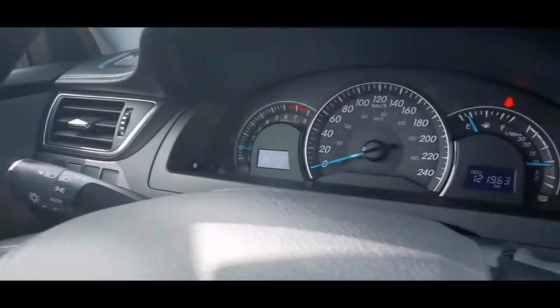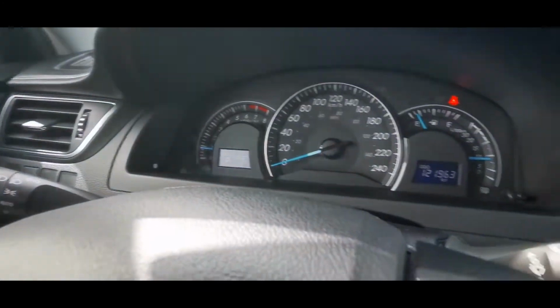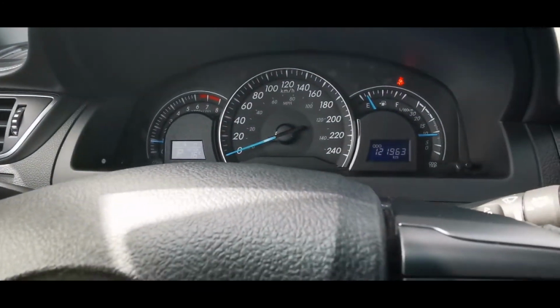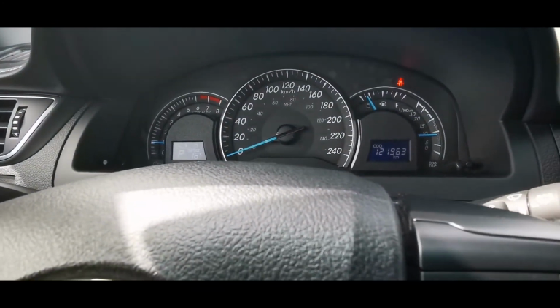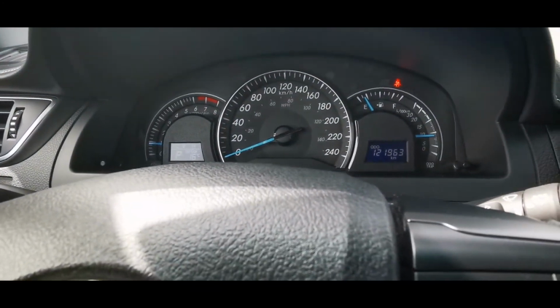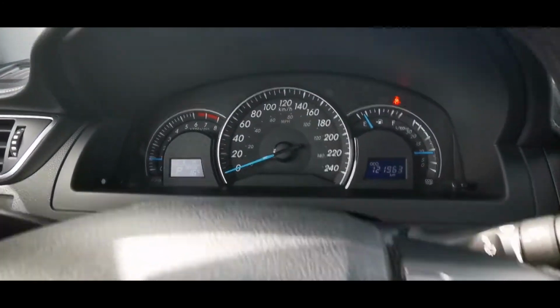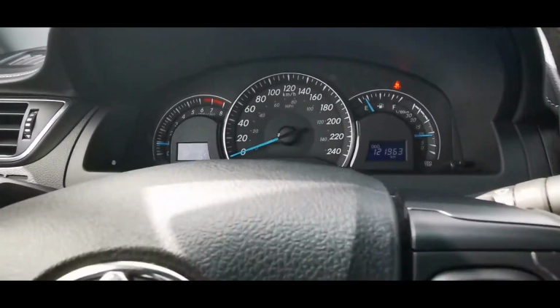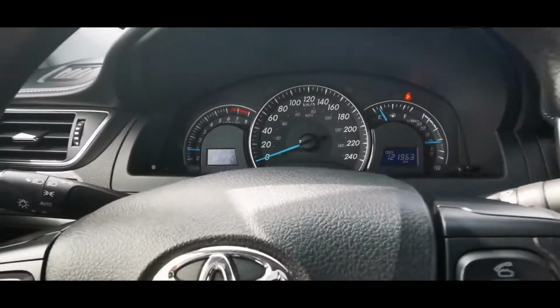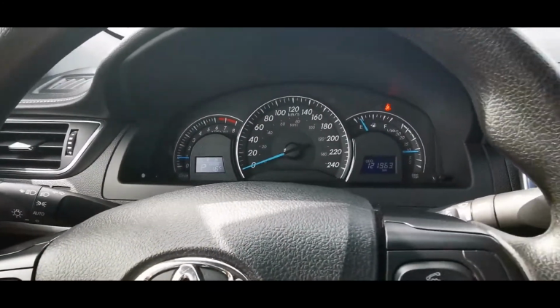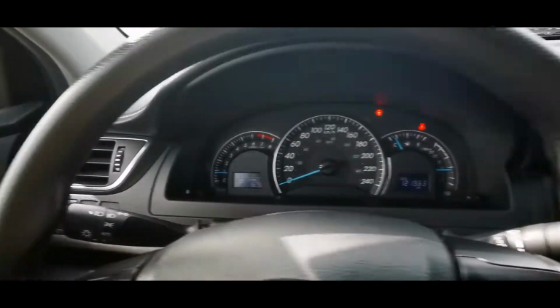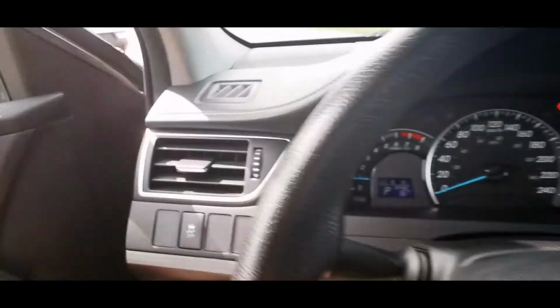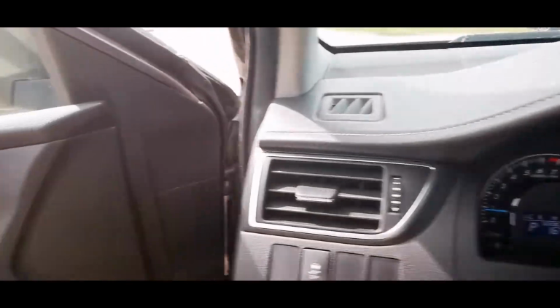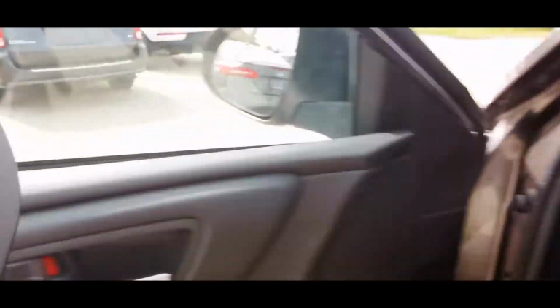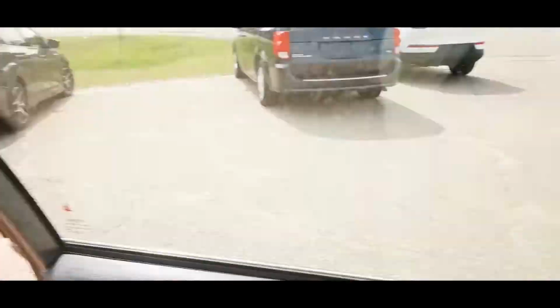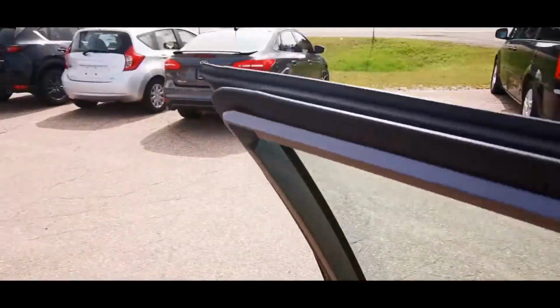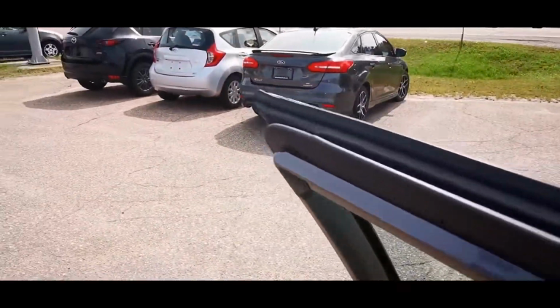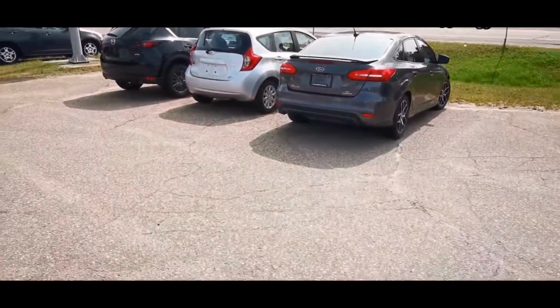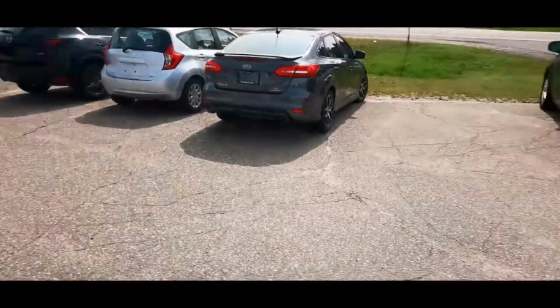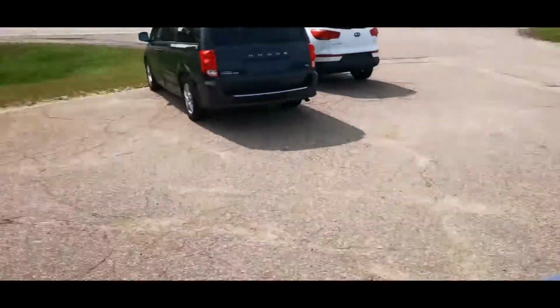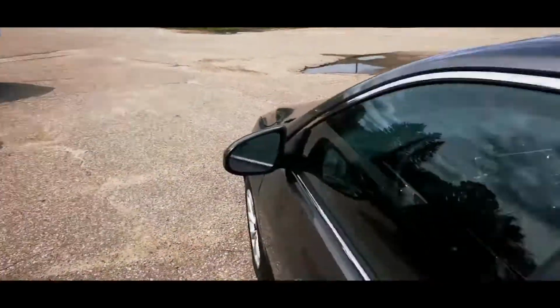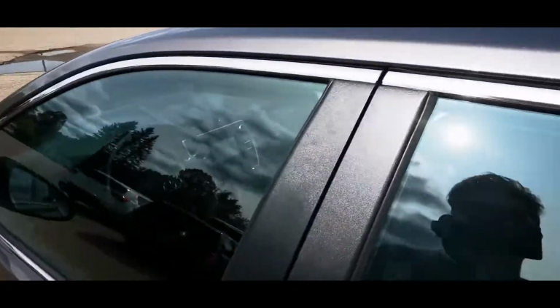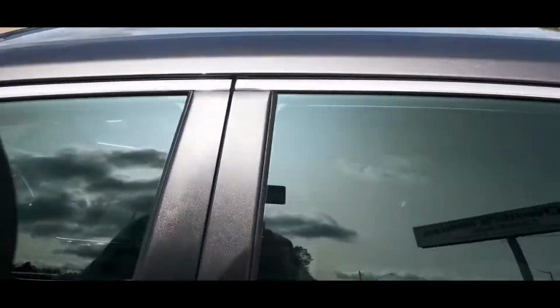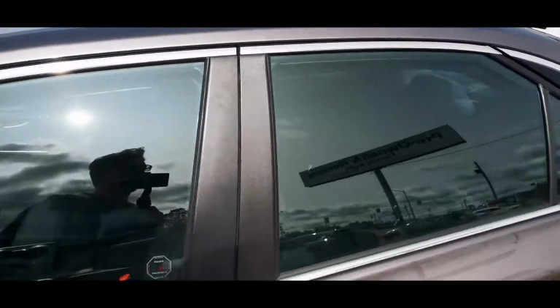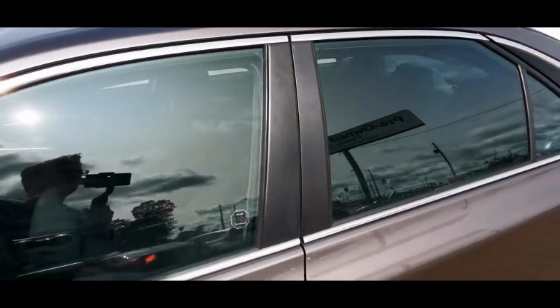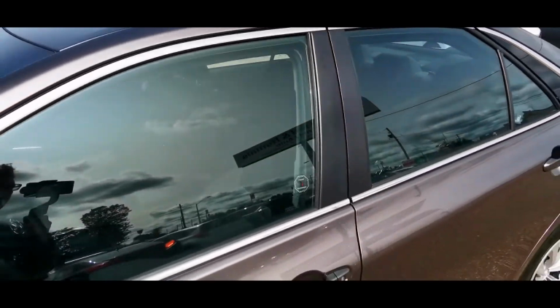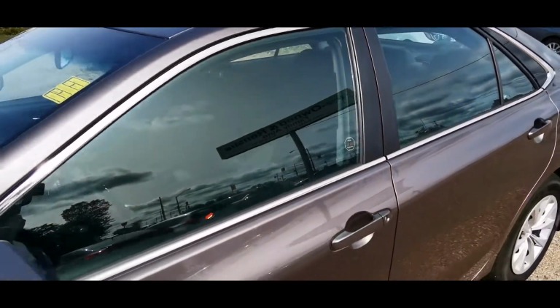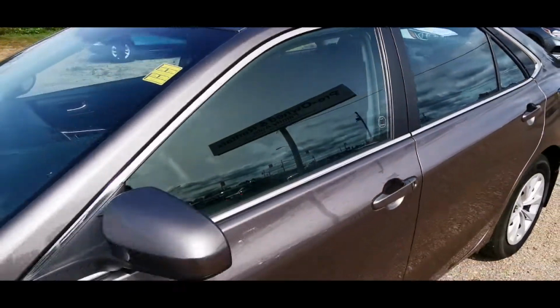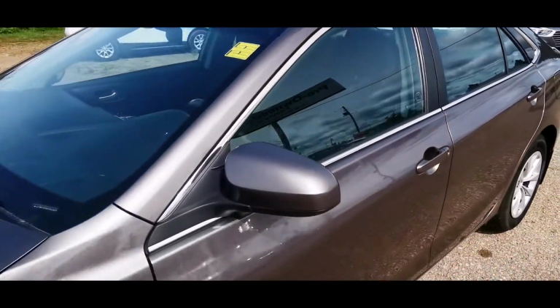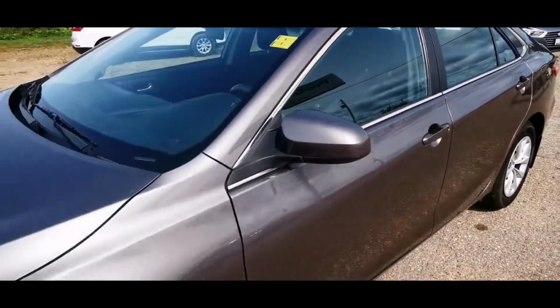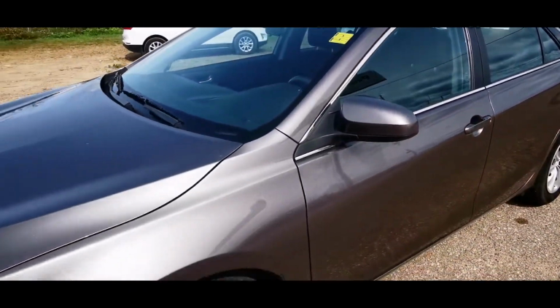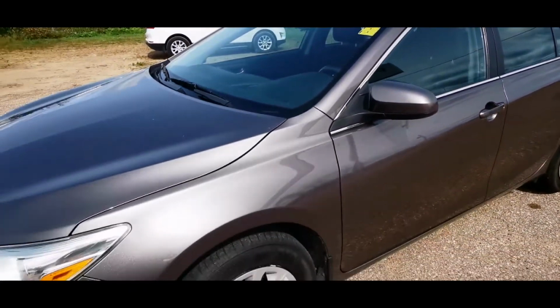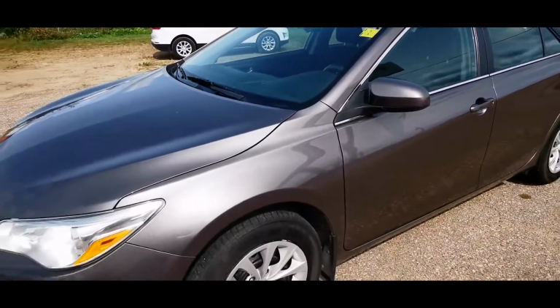This vehicle is sitting on 121,000 Ks. But if you know anything about Toyota, you know that that's just getting broken in. This car is a 2015, so that's not a lot of kilometers per year. This vehicle still has a lot of life left.